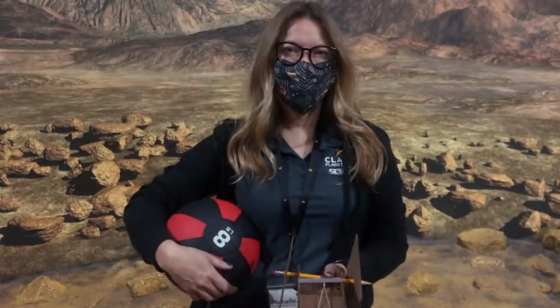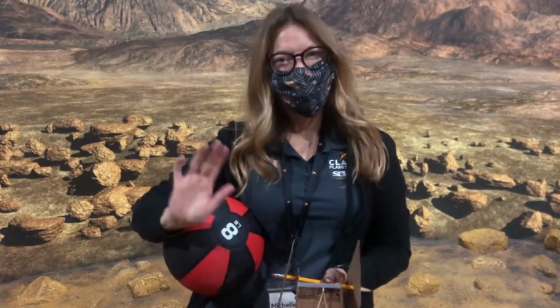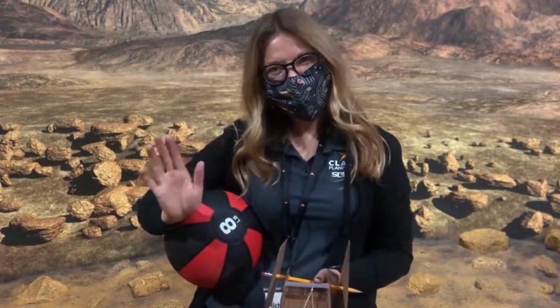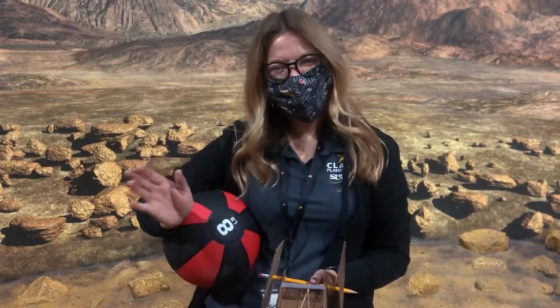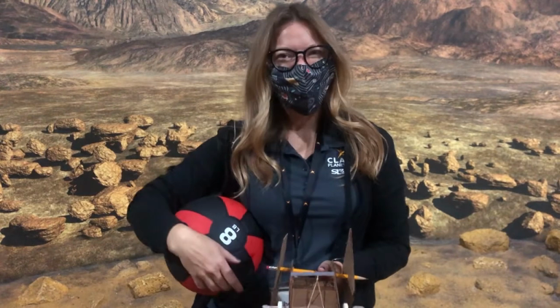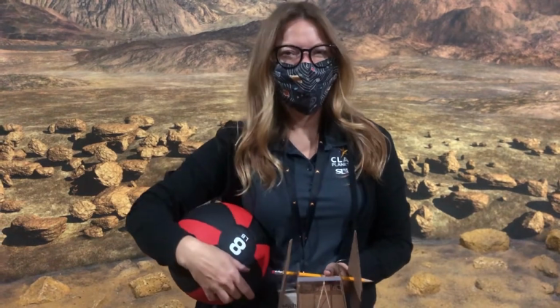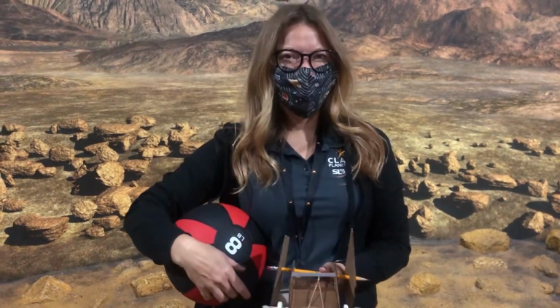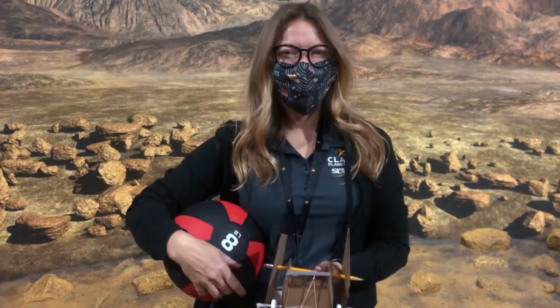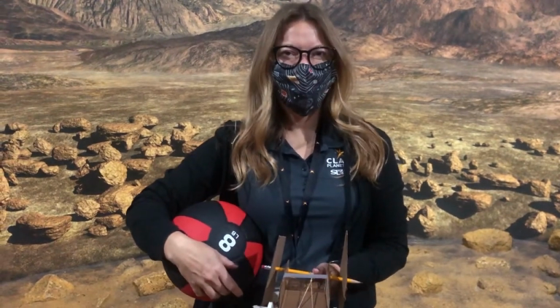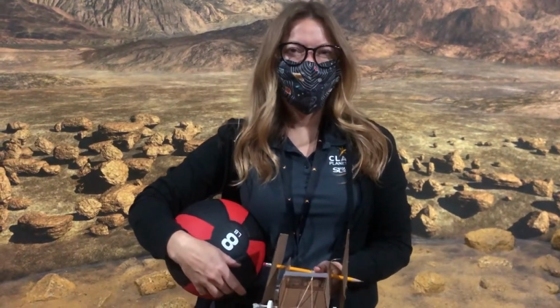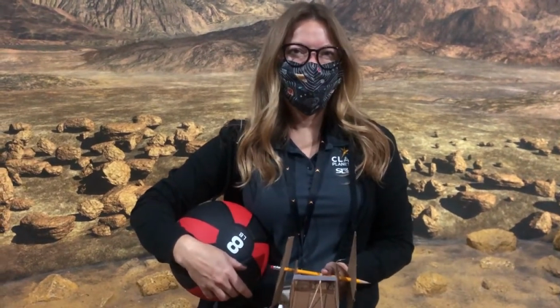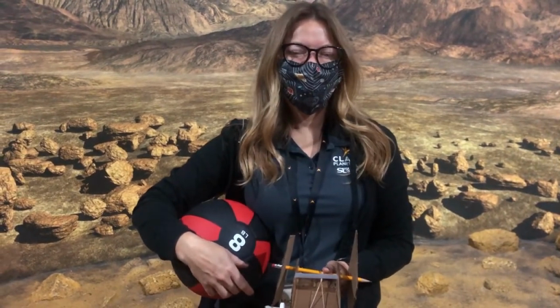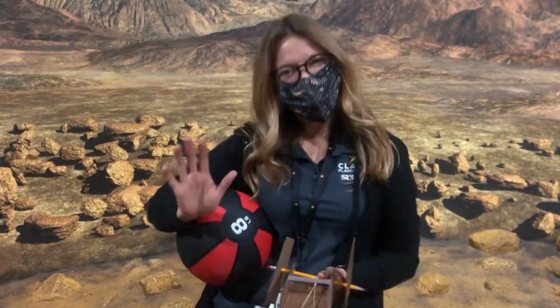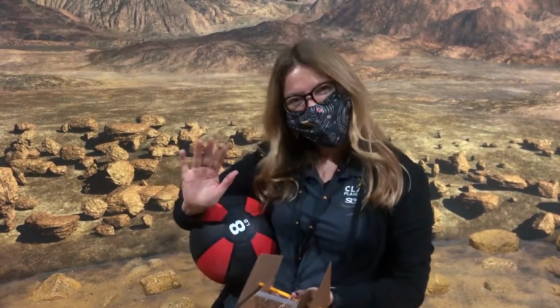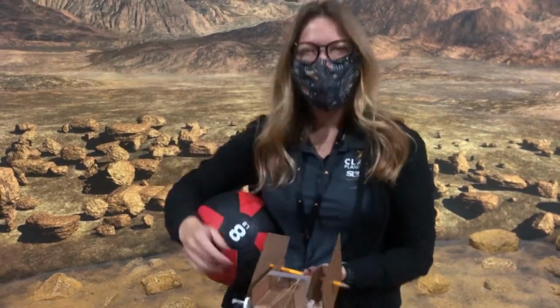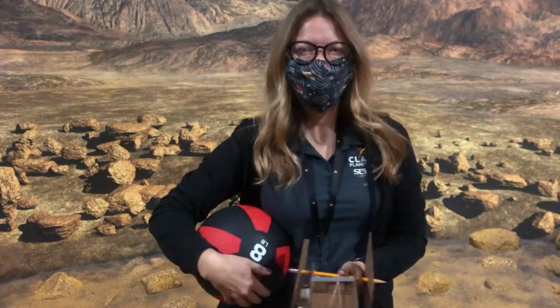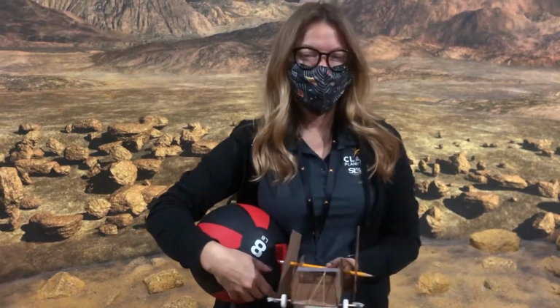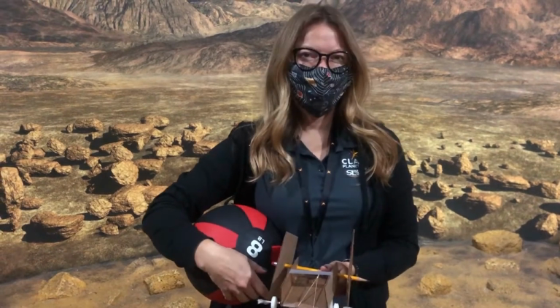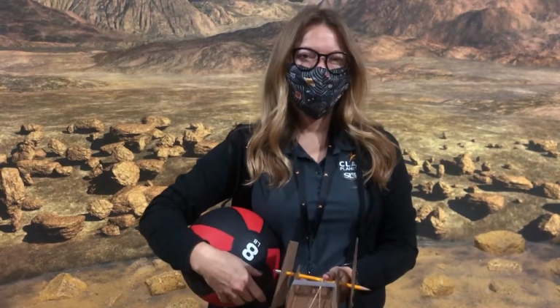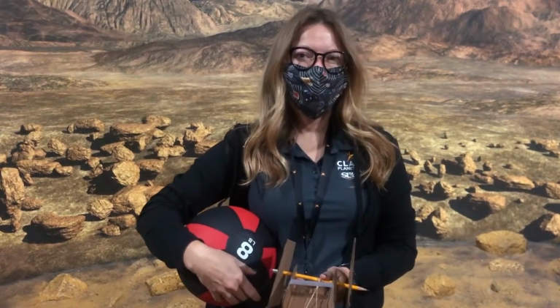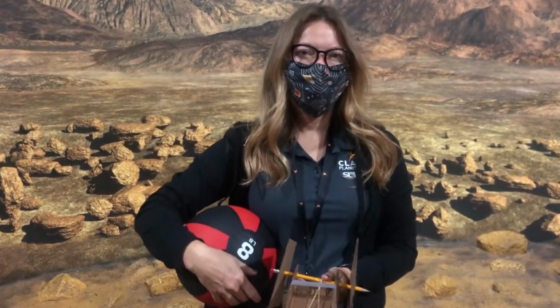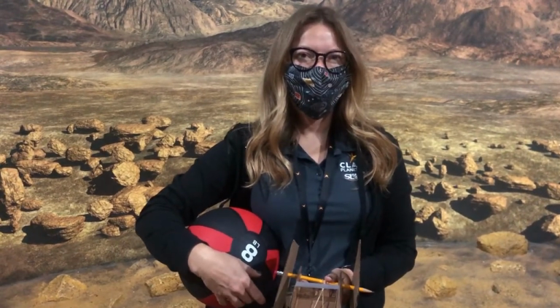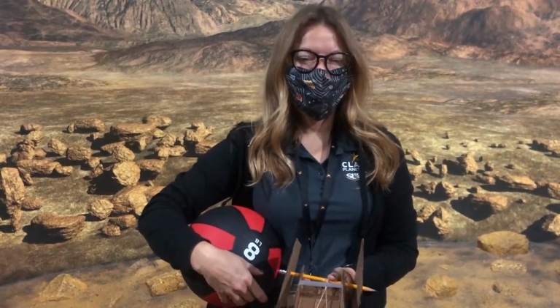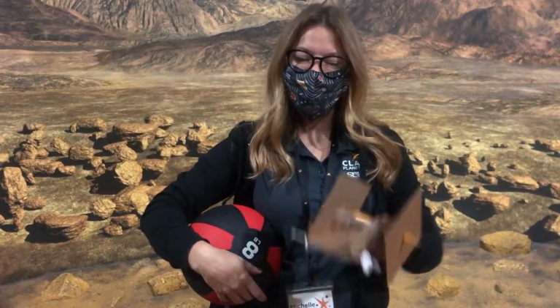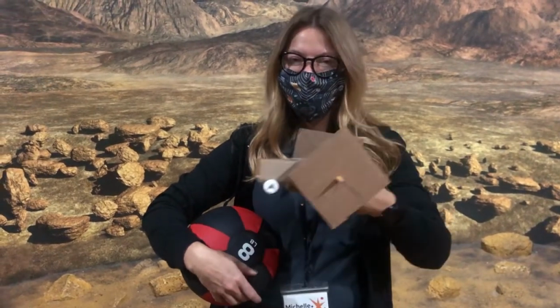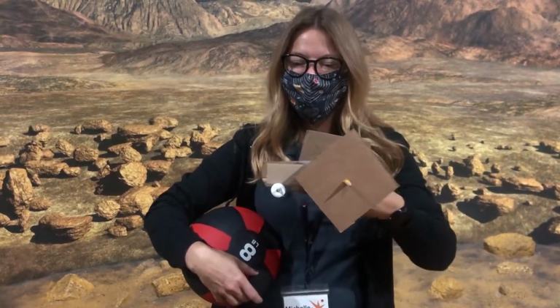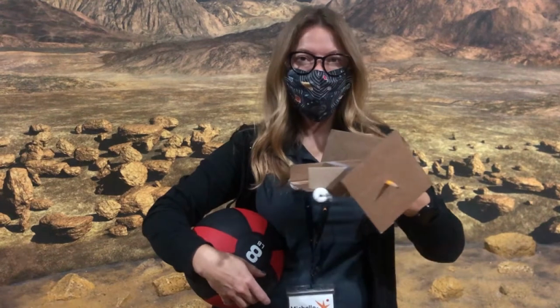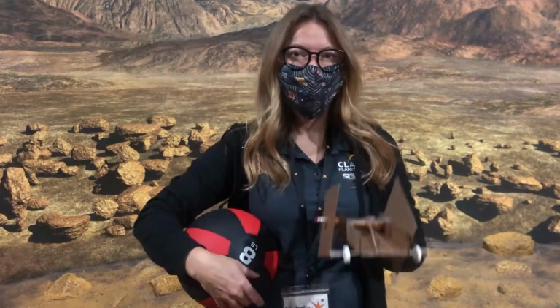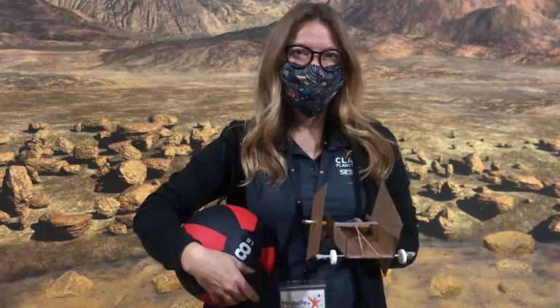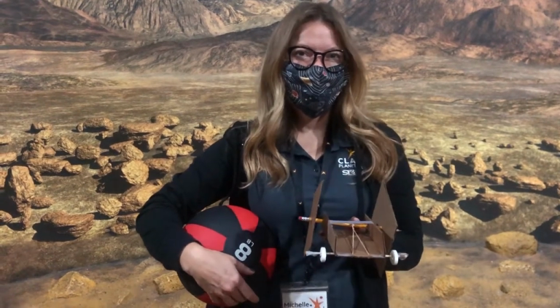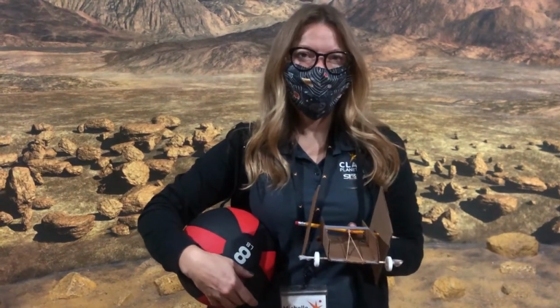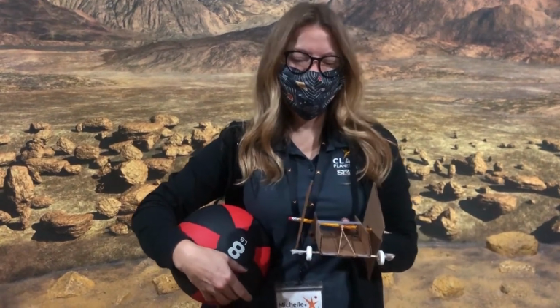Hi everyone! Welcome back to an Engineering Challenge with Clark Planetarium. I'm Cynthia and this is Michelle and we are on Io today and we're going to be building a rover. We hope you got to see the Perseverance landing on Mars and we're going to make our own rovers today.